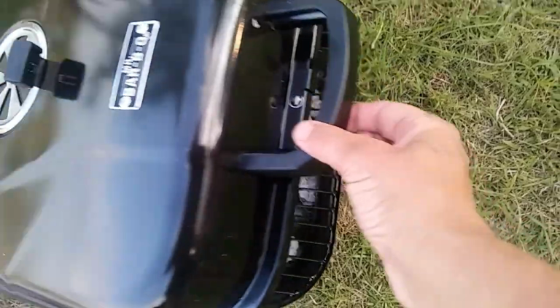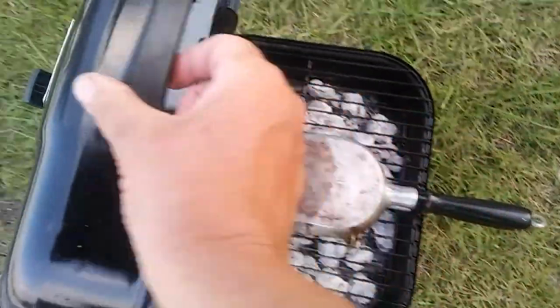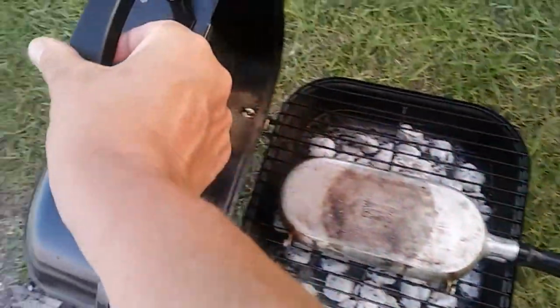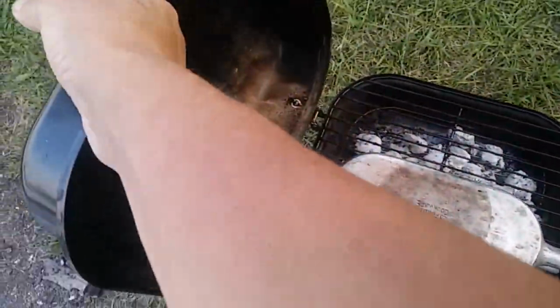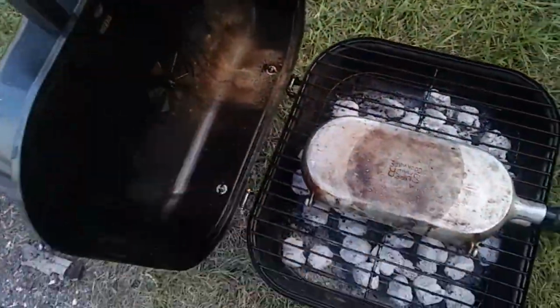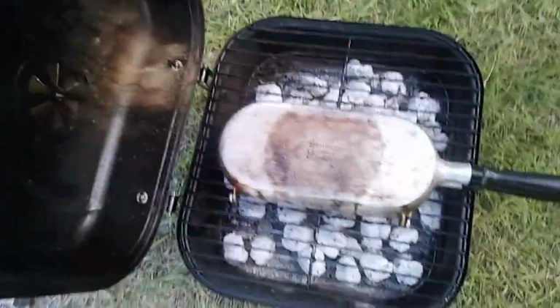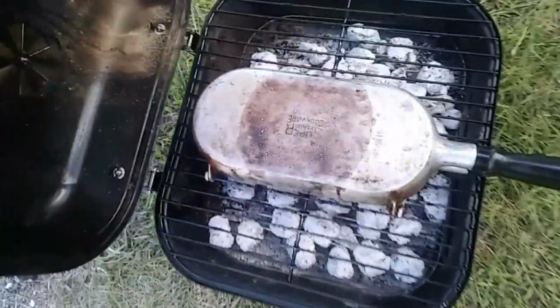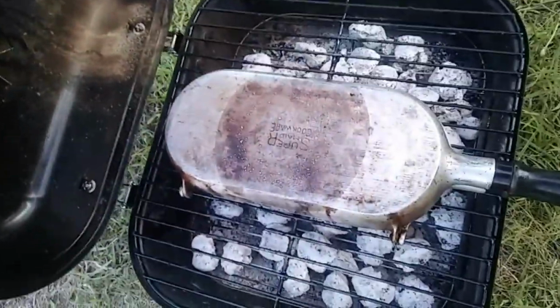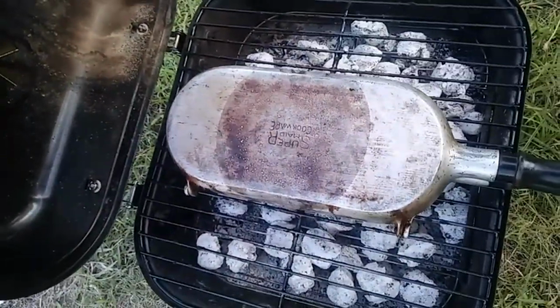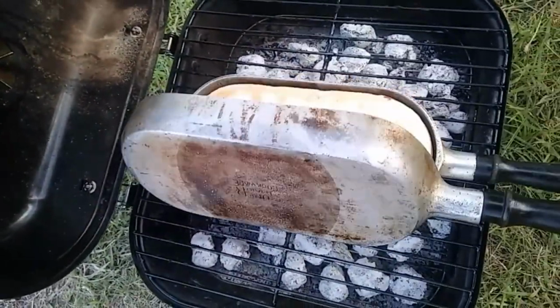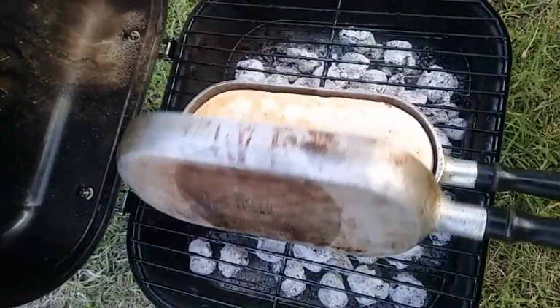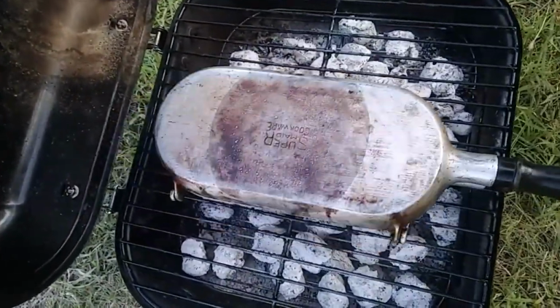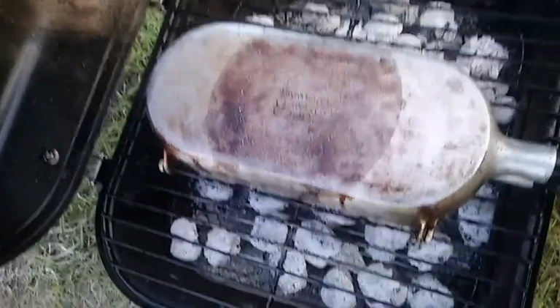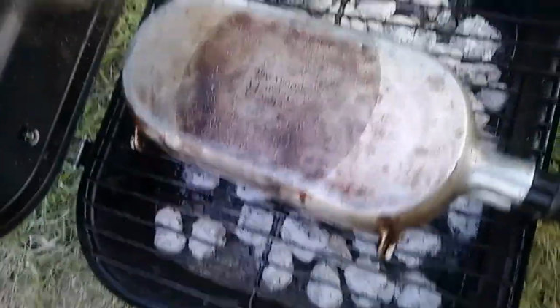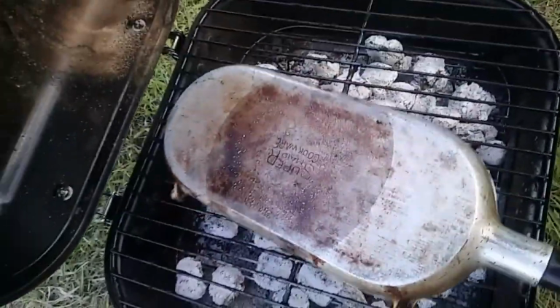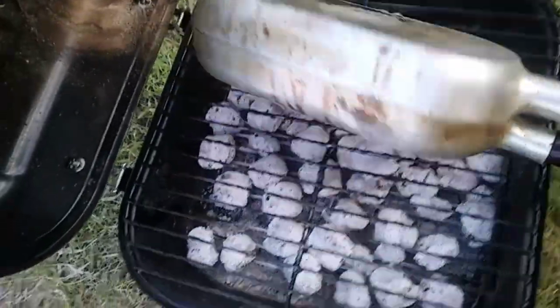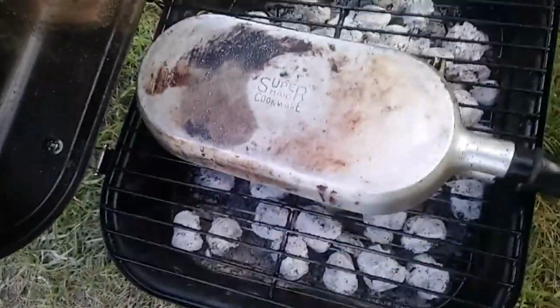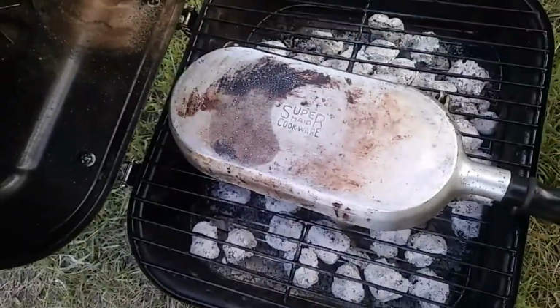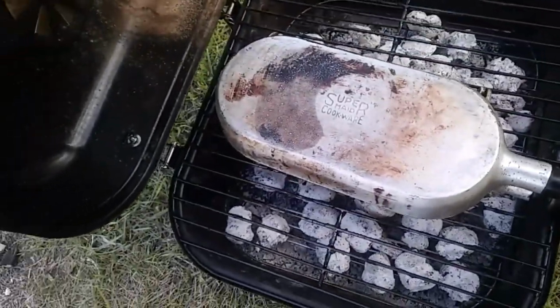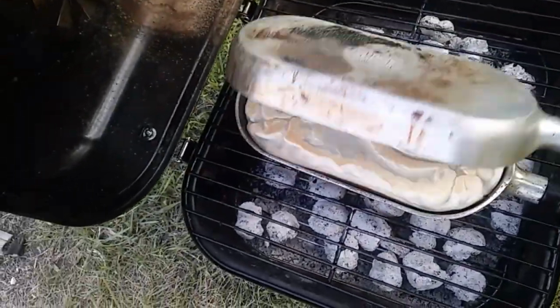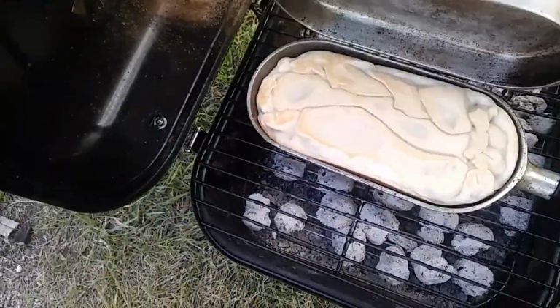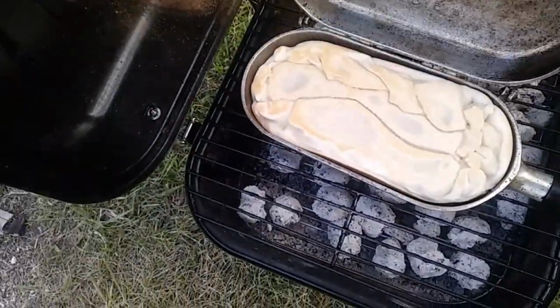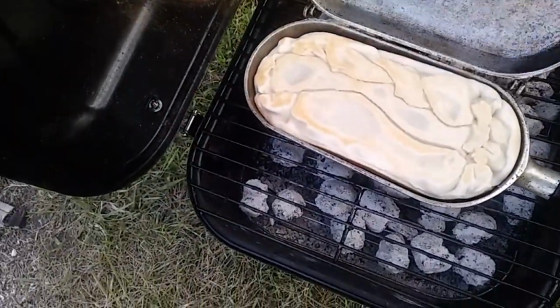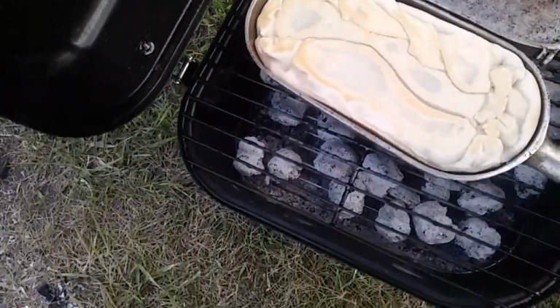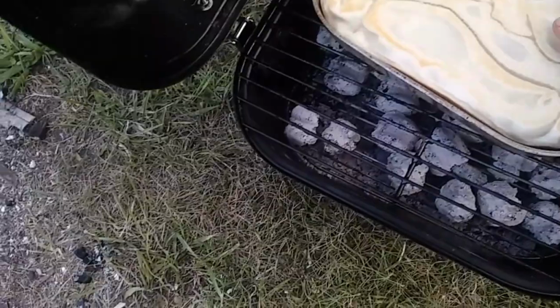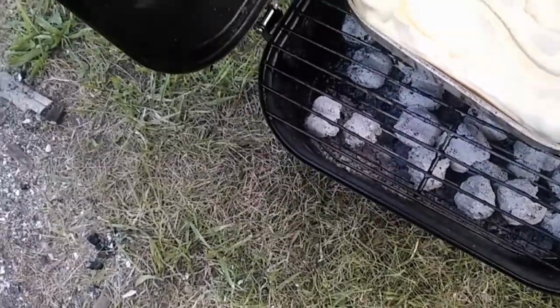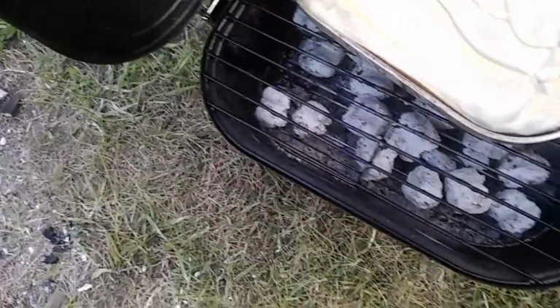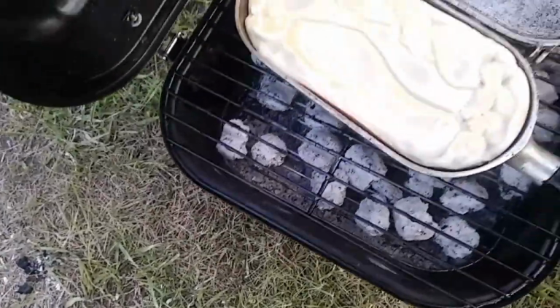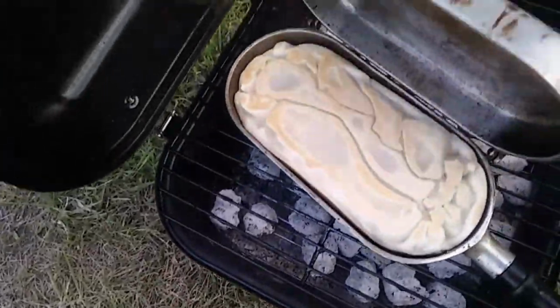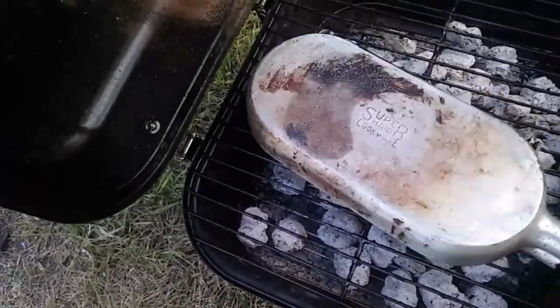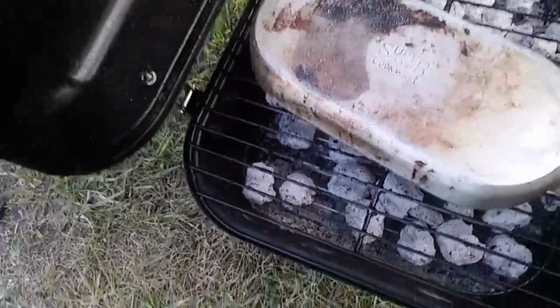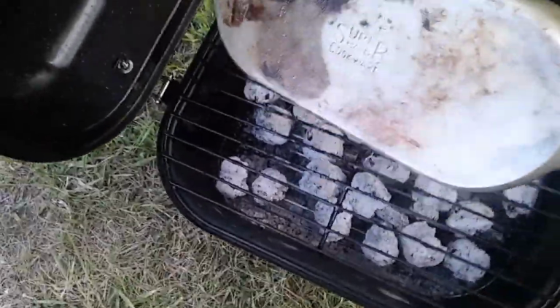Let's see if the last flip did its job. That looks good. I'm gonna flip it back over. Oh, it's good but it's not done. Let's give it a couple more minutes.